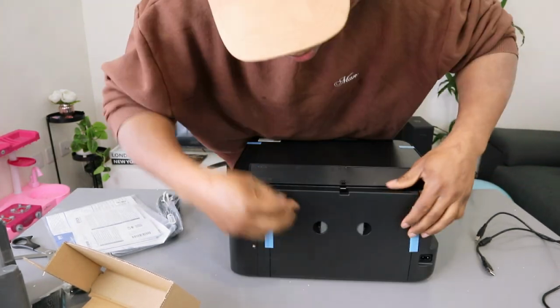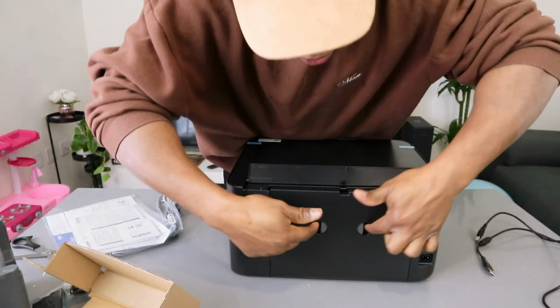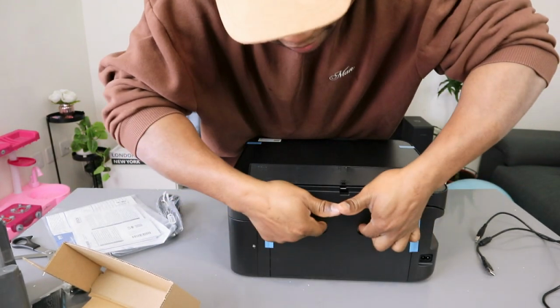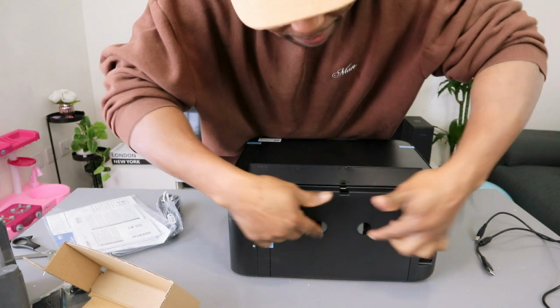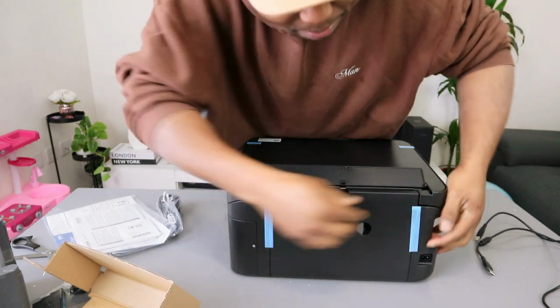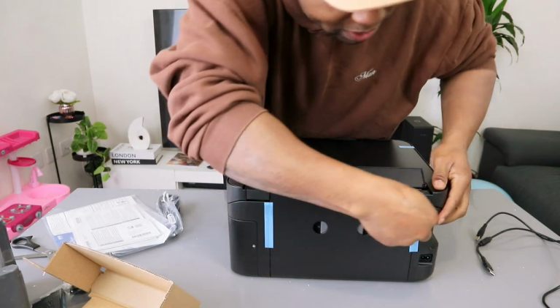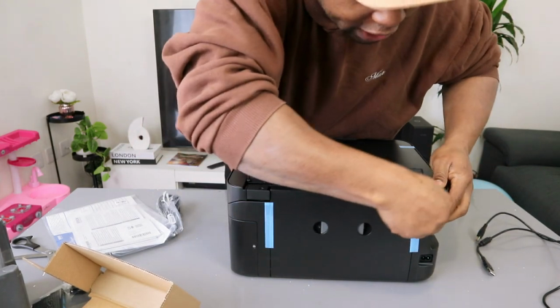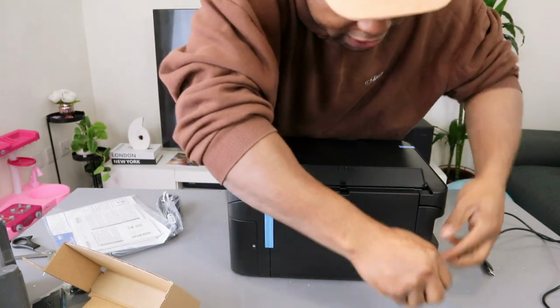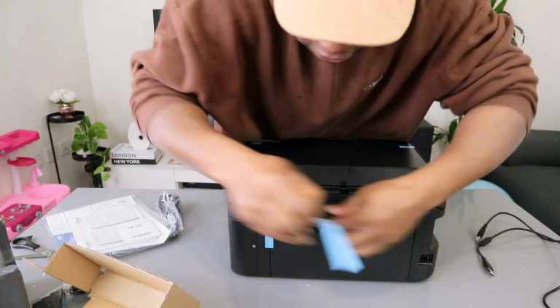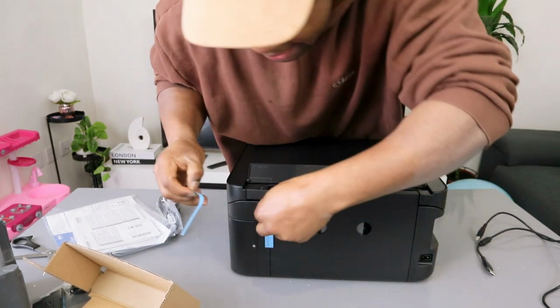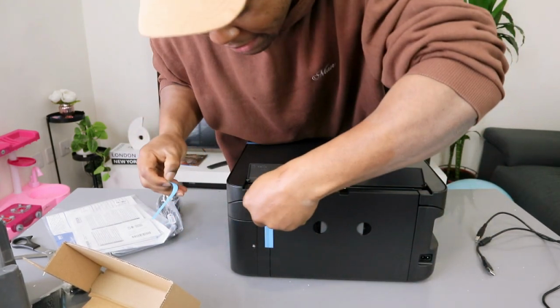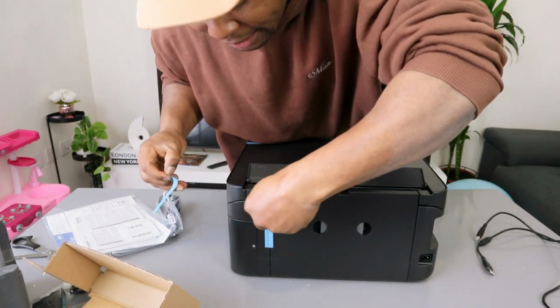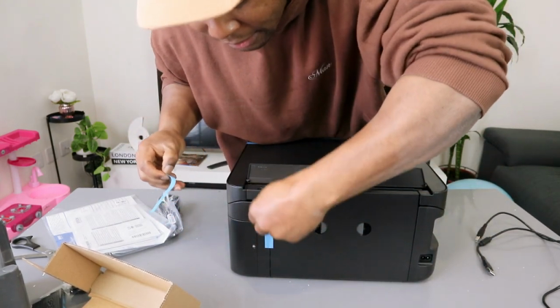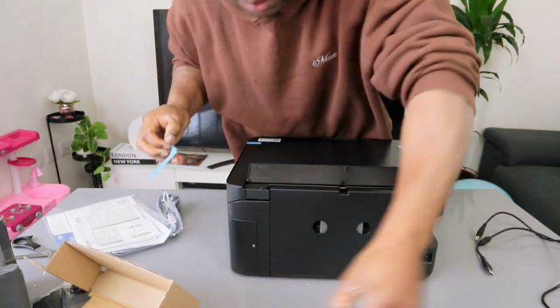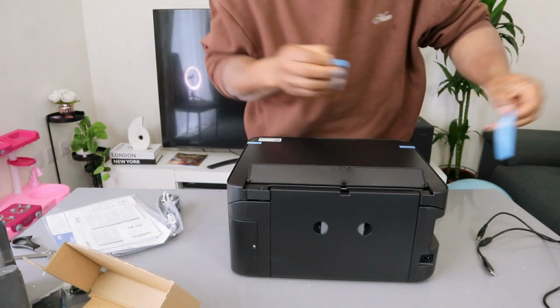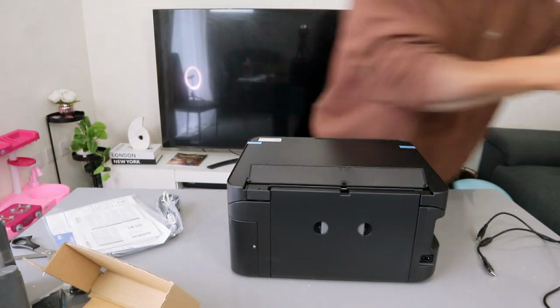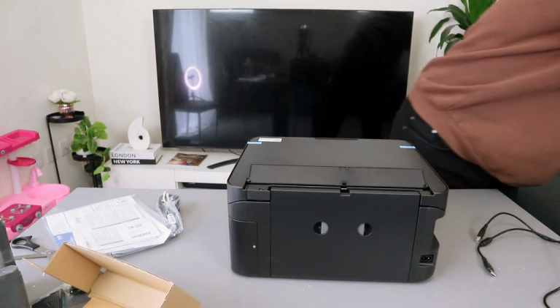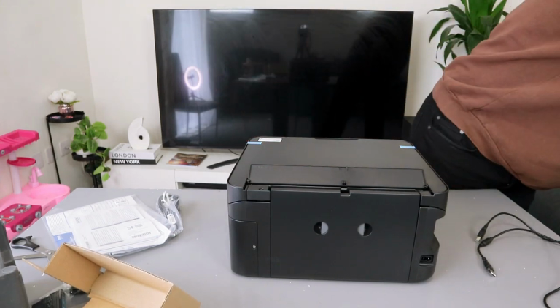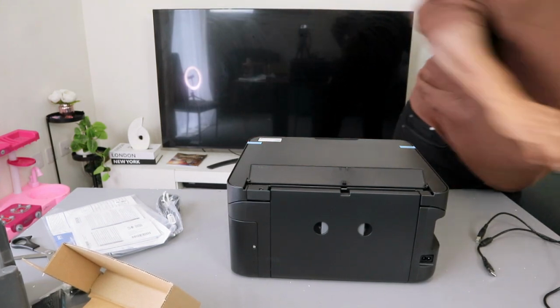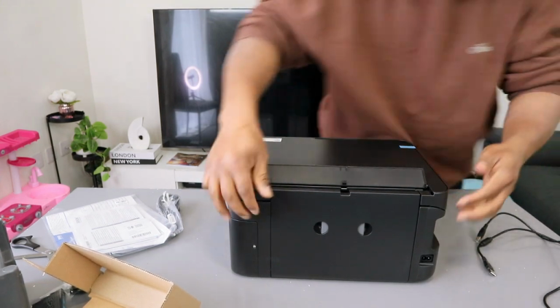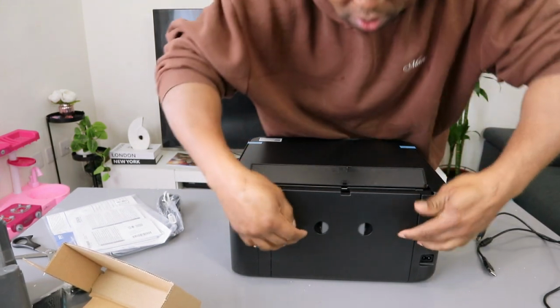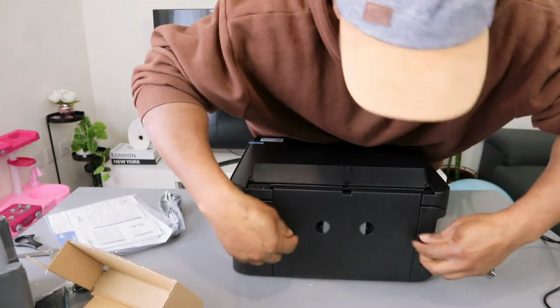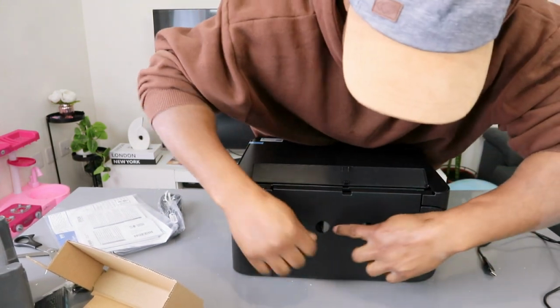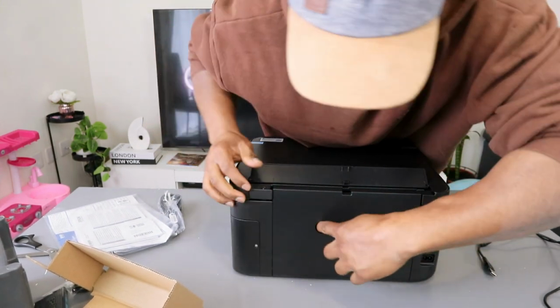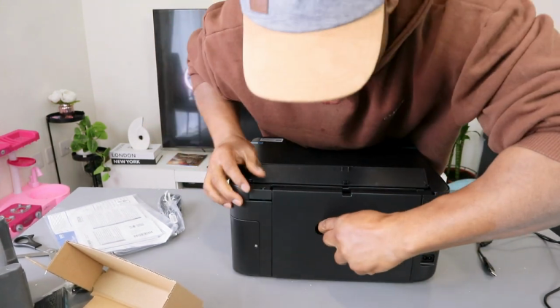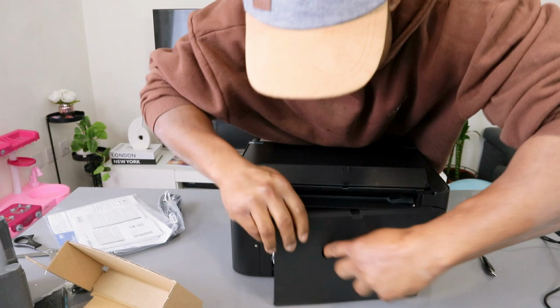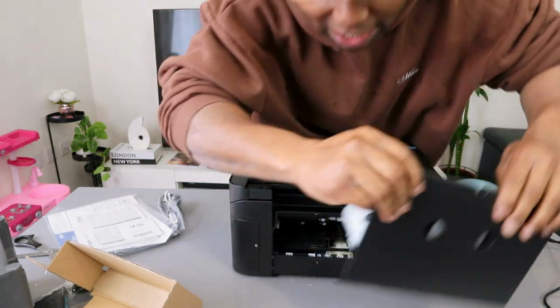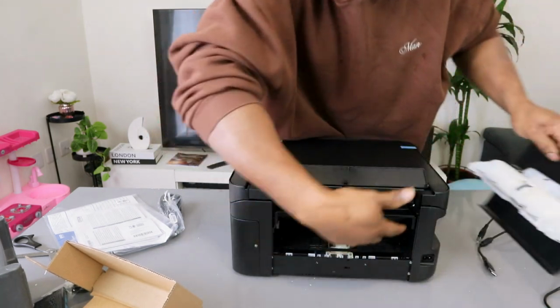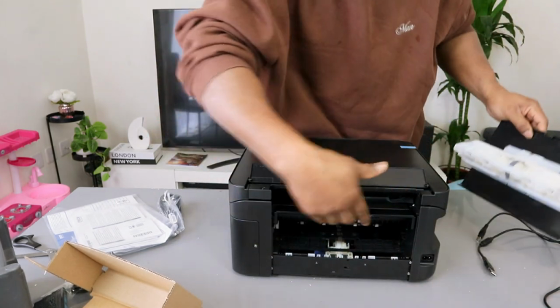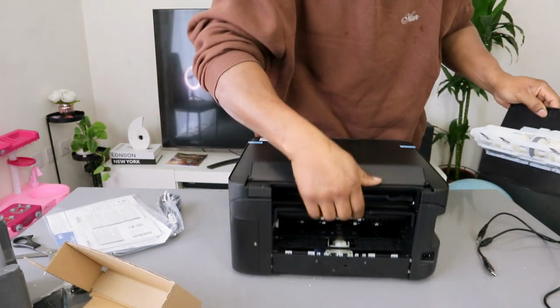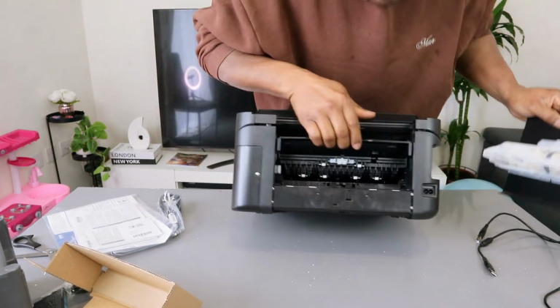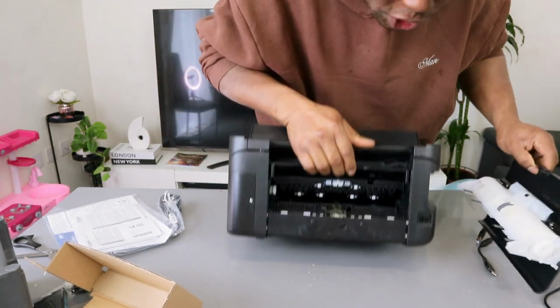If you have any paper jam, this is where to check for any paper jam and debris. You hold these together and remove the cover to check for any paper jam.